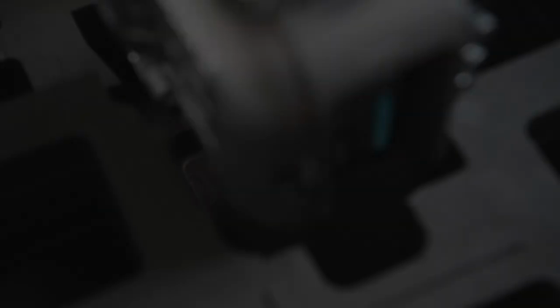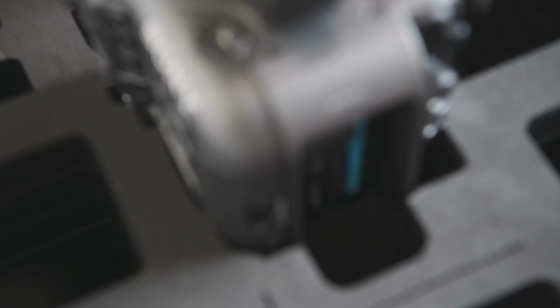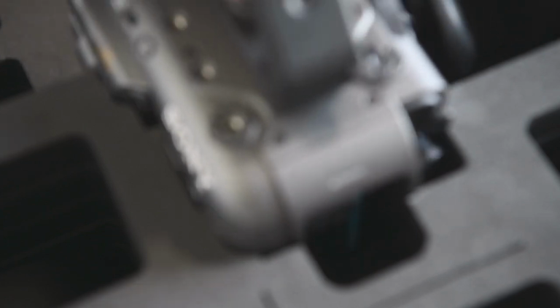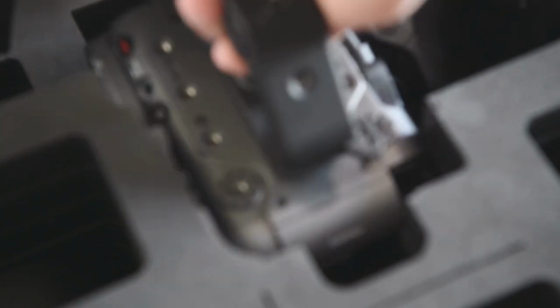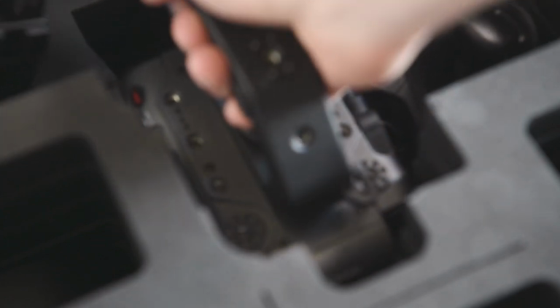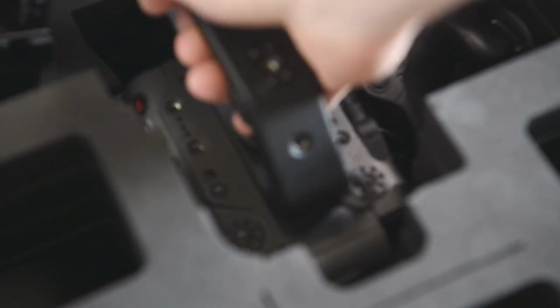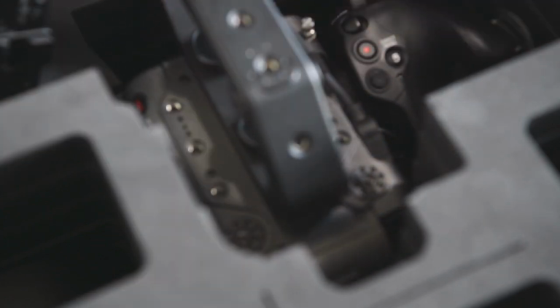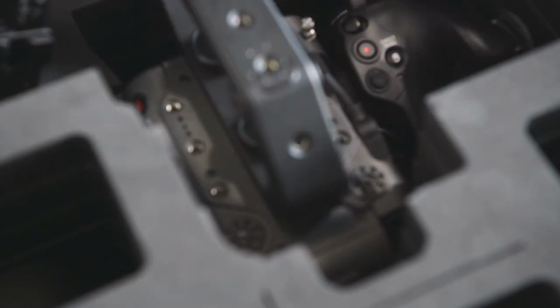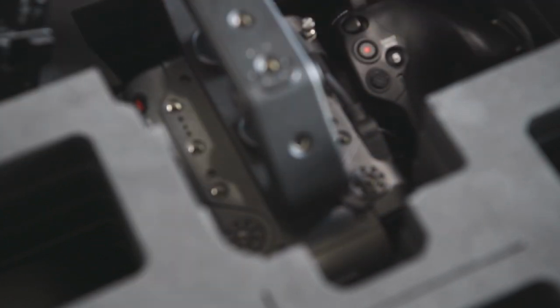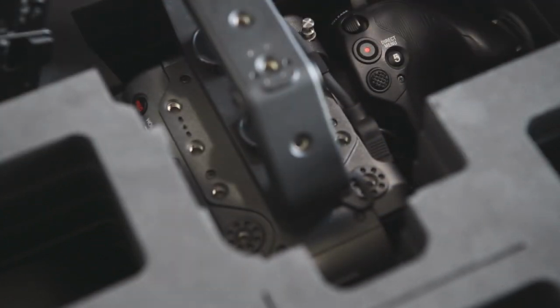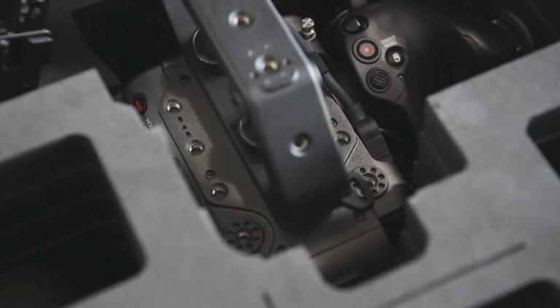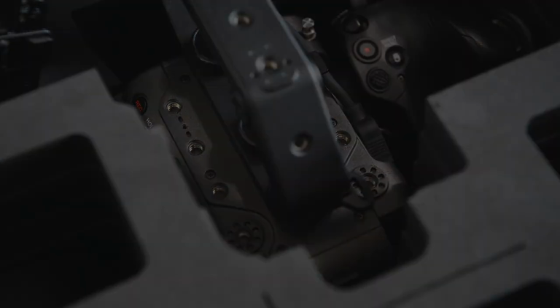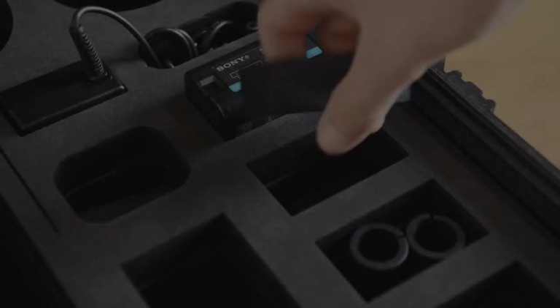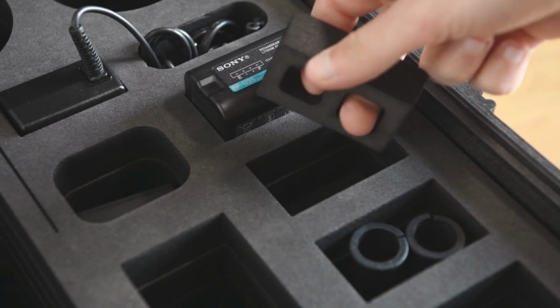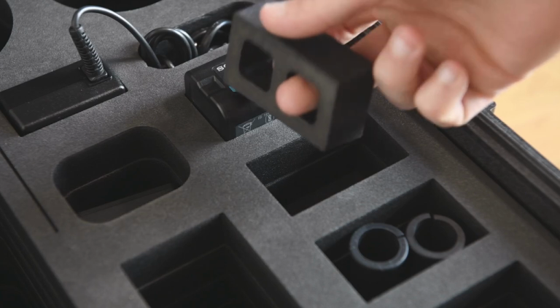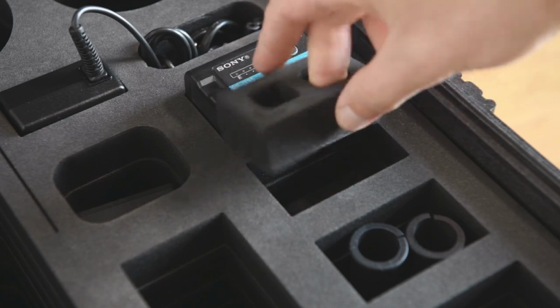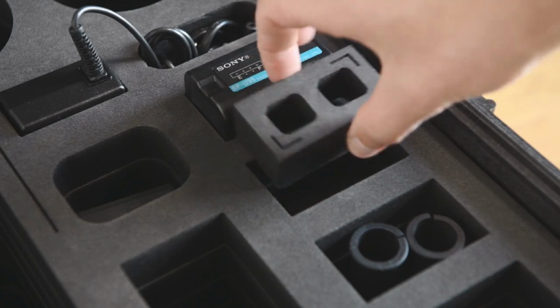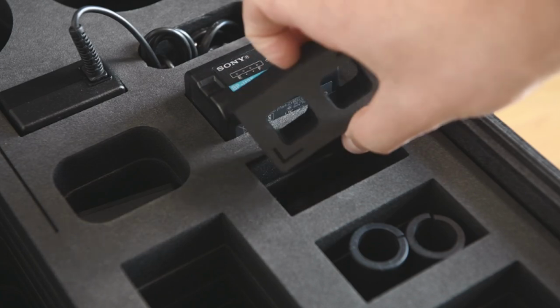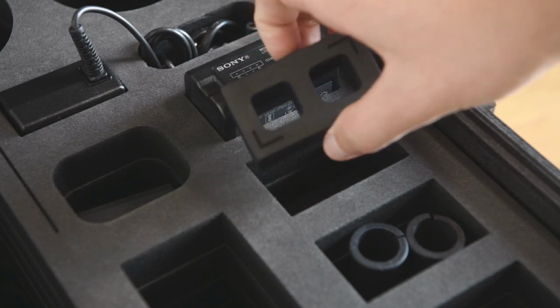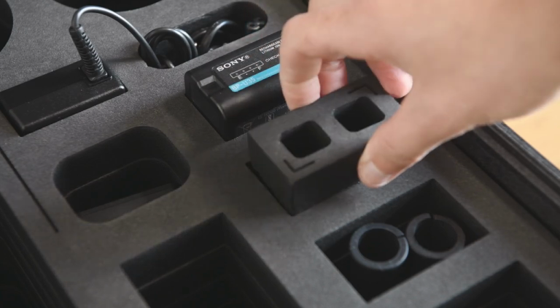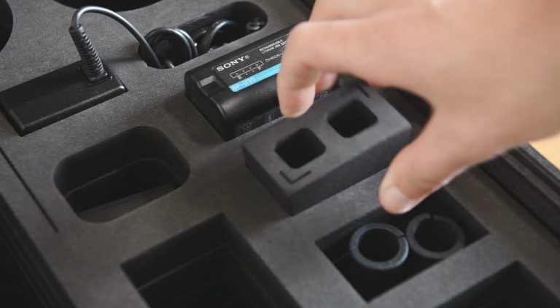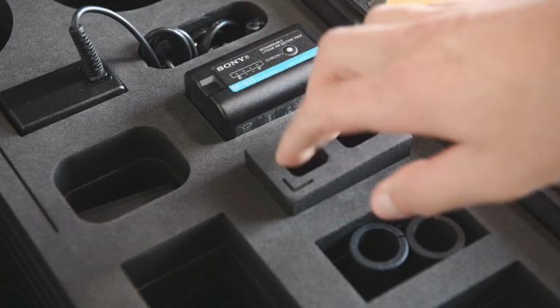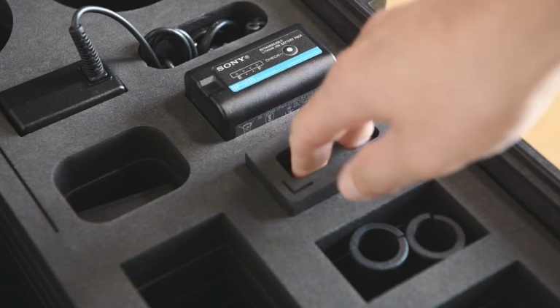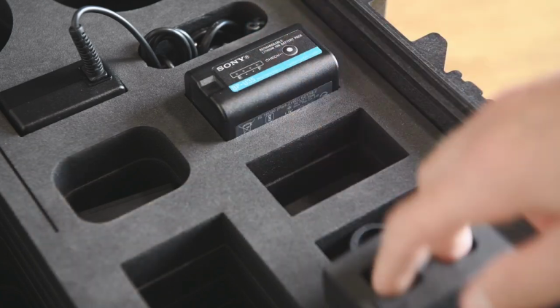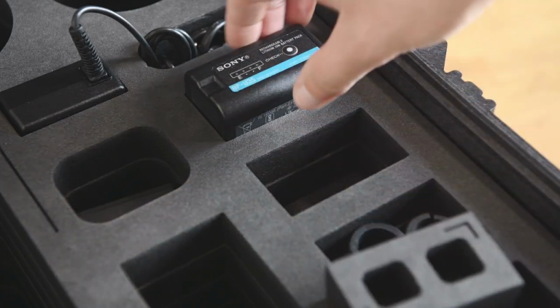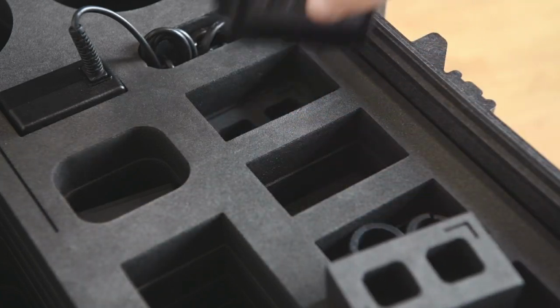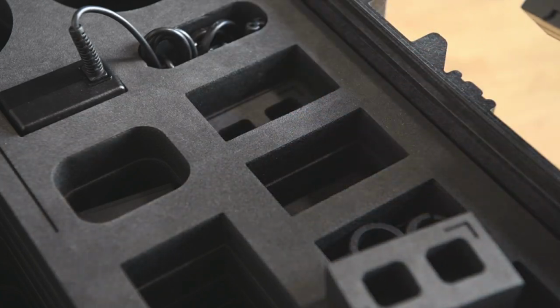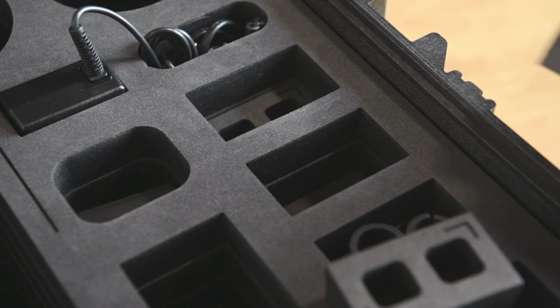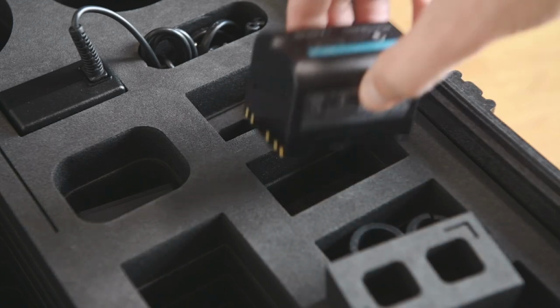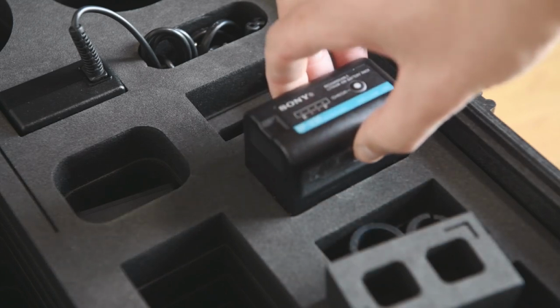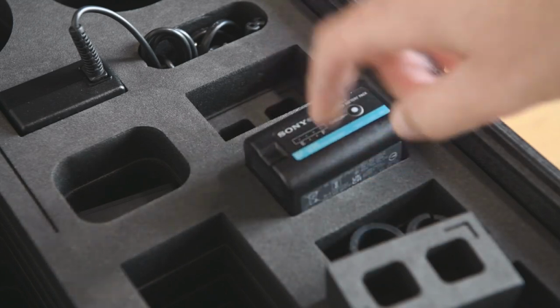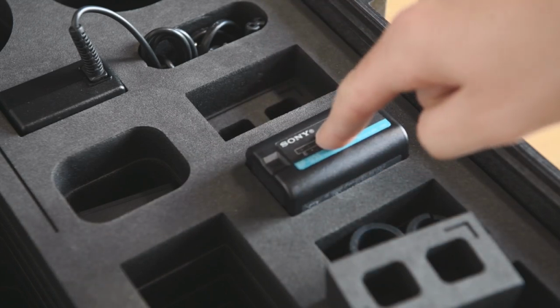The cutting and design is highly accurate and there are no flaws whatsoever. If you are using the BP-U35 batteries, there are additional foam pieces included to get those out more easily, as you can see.